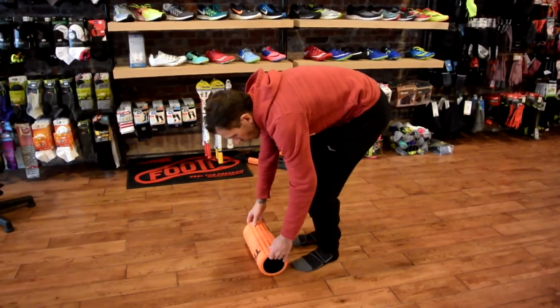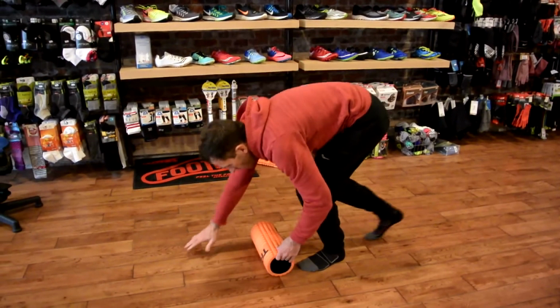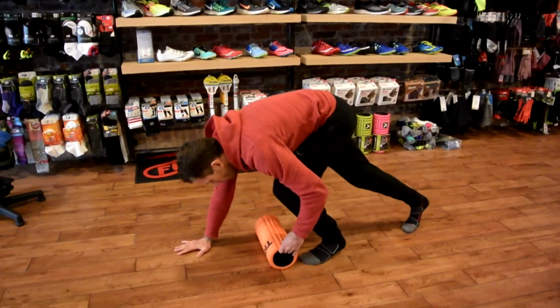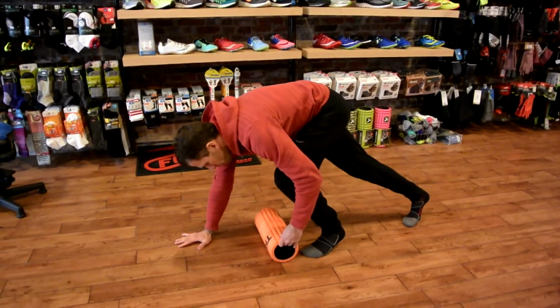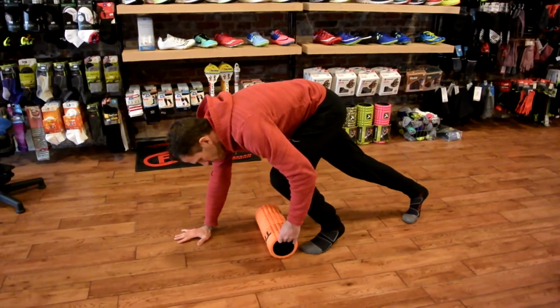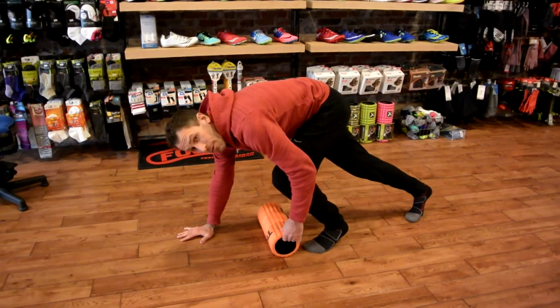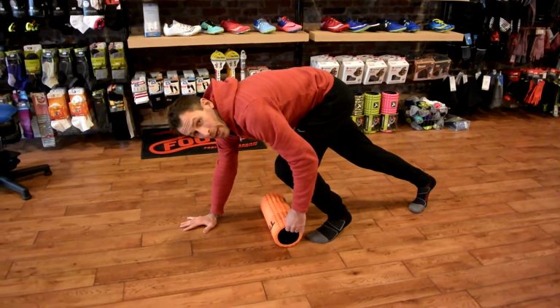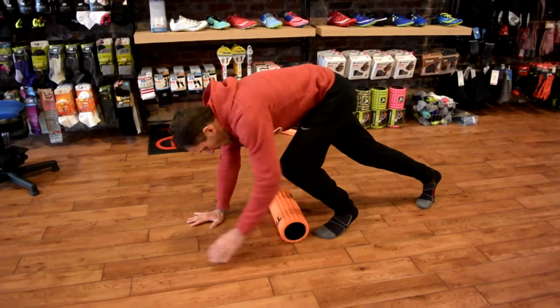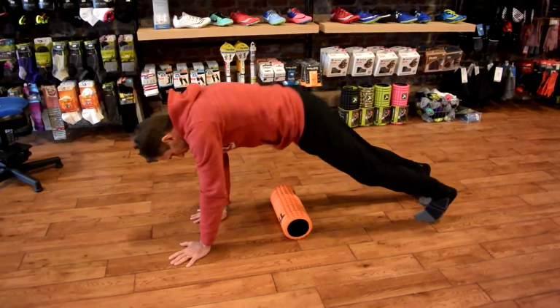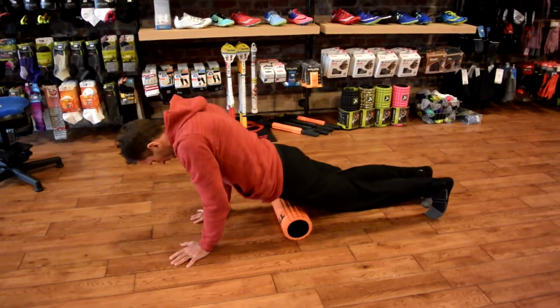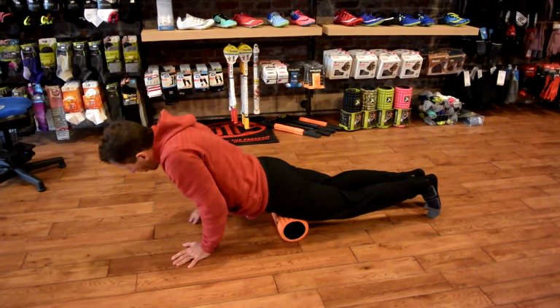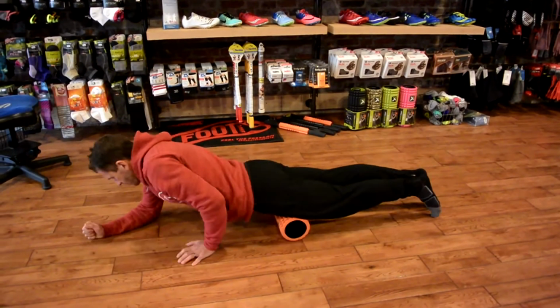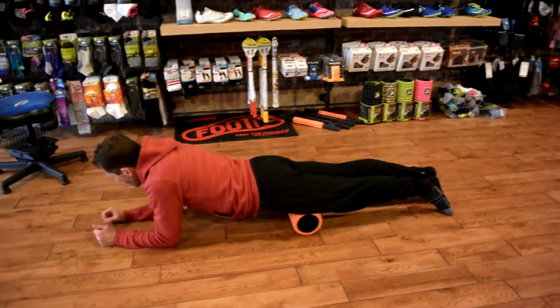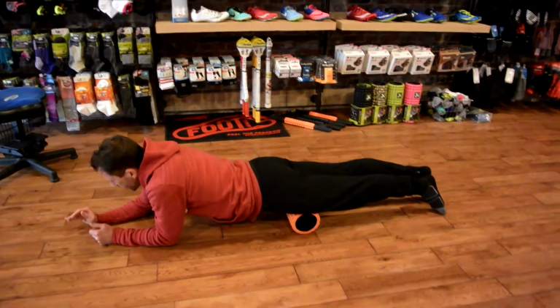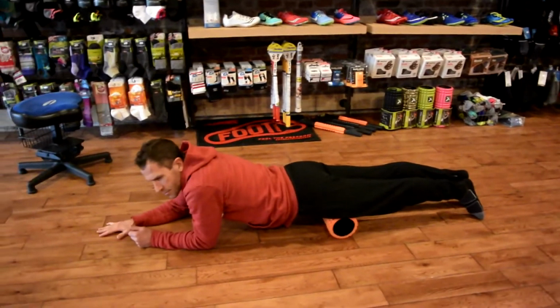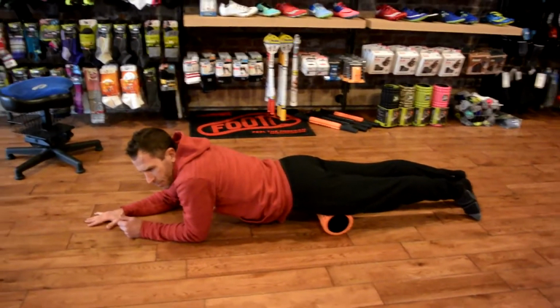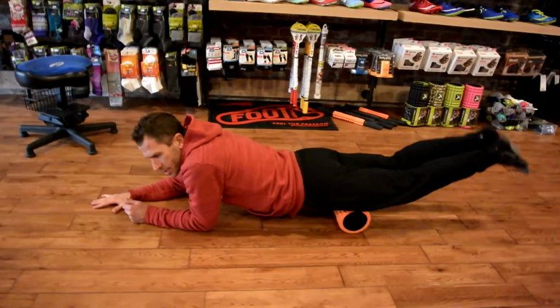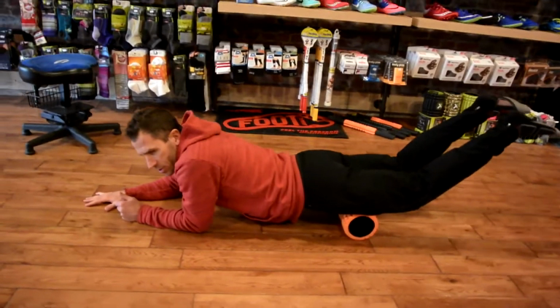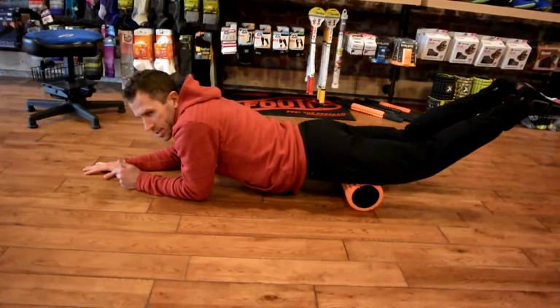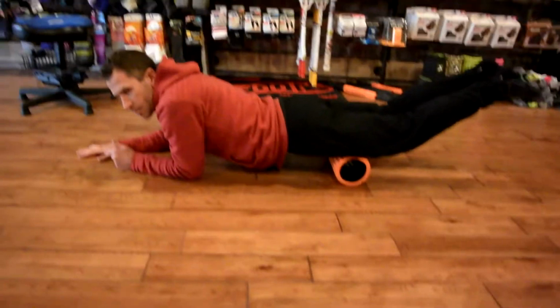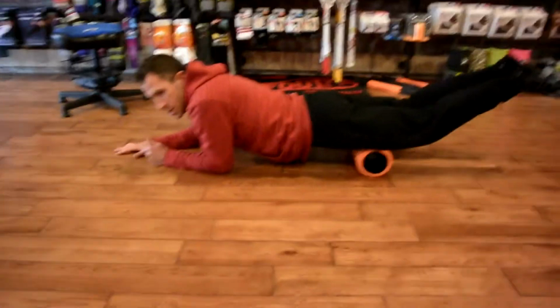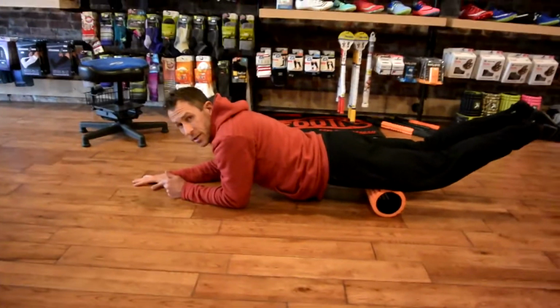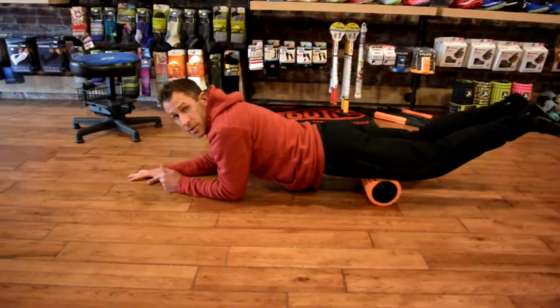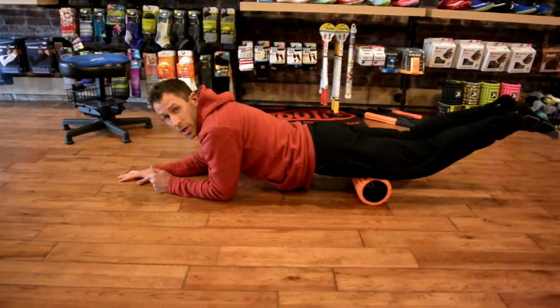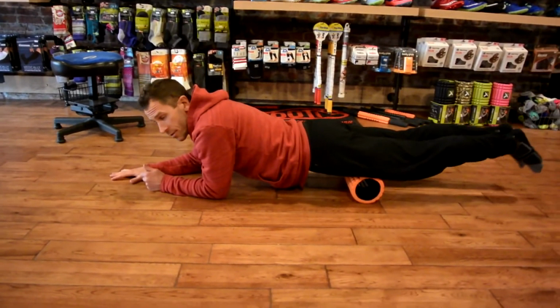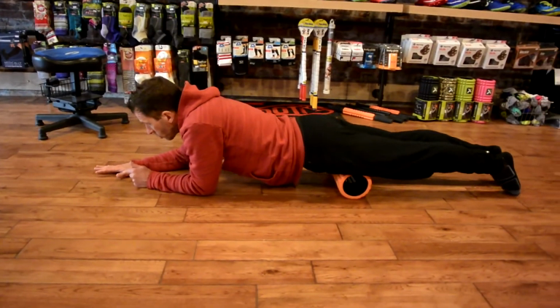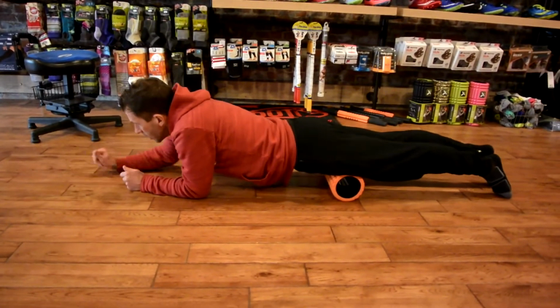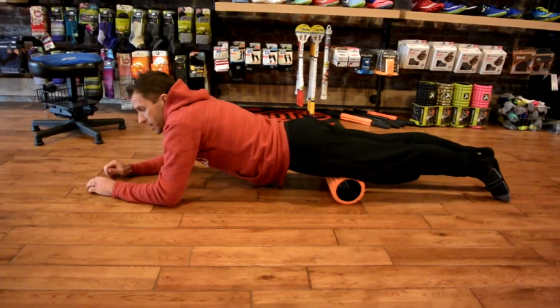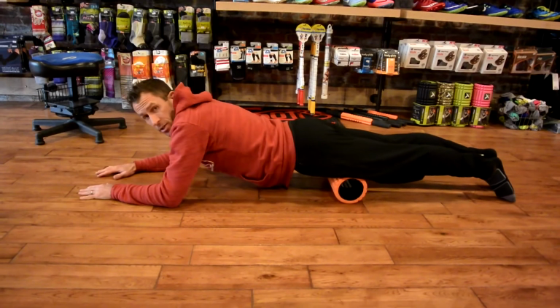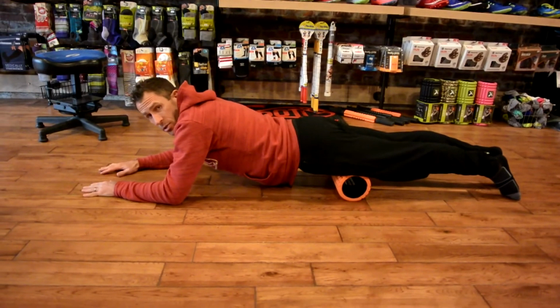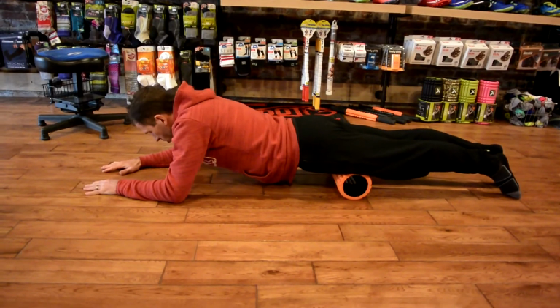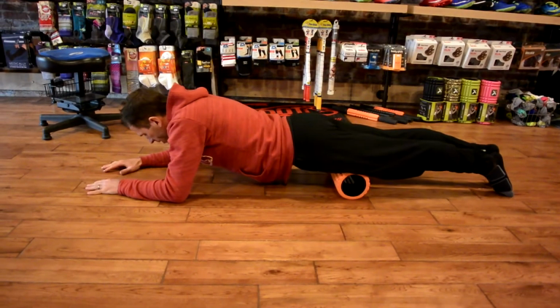The goal here is that you're using your body weight to give yourself a poor man's massage. The tendency is for people to let those legs come up — when you do that, you're taking your pressure off. So always try to drag your toes when you're on here.